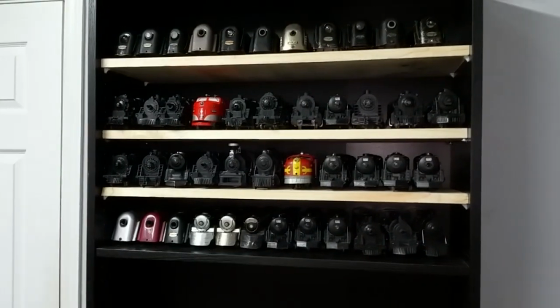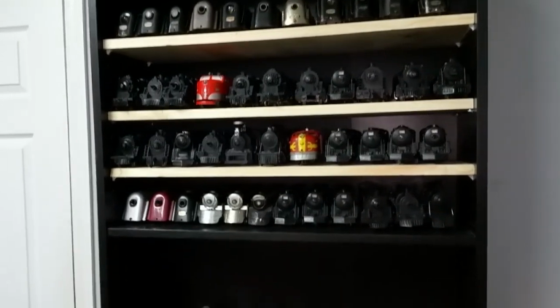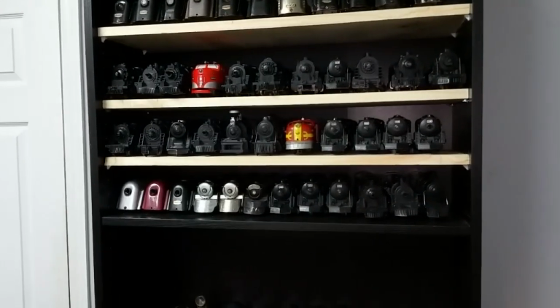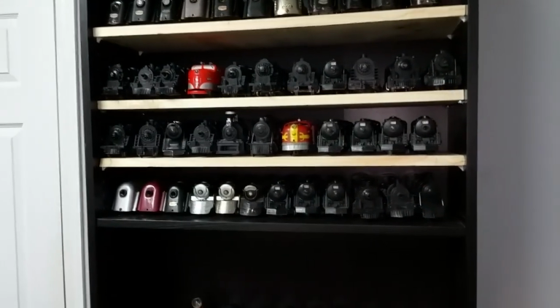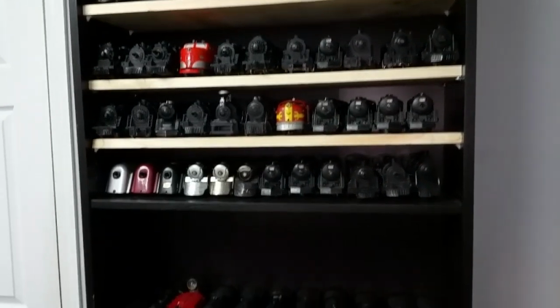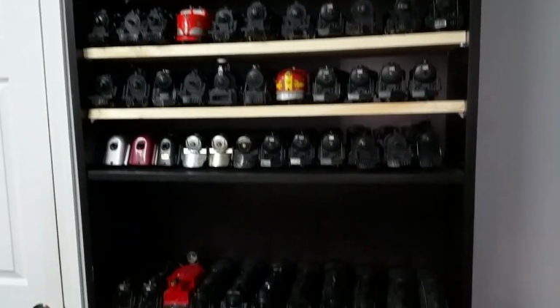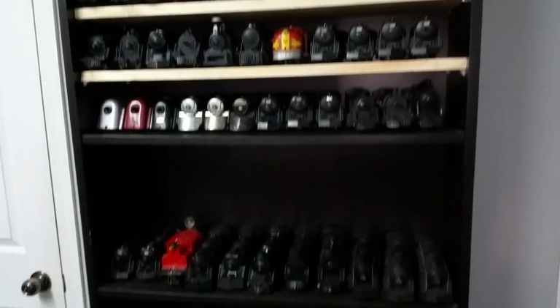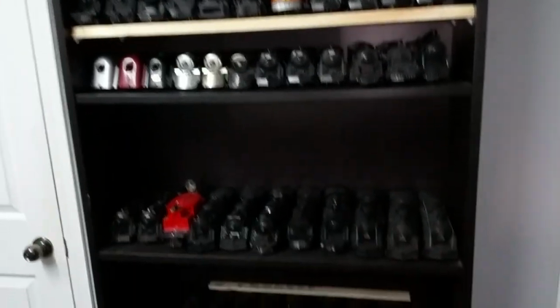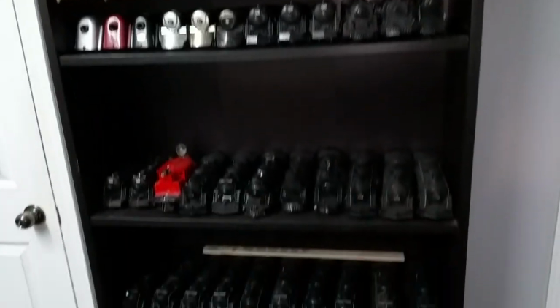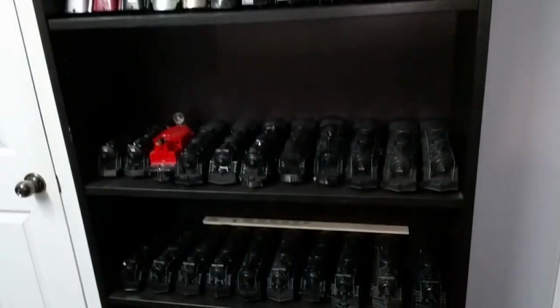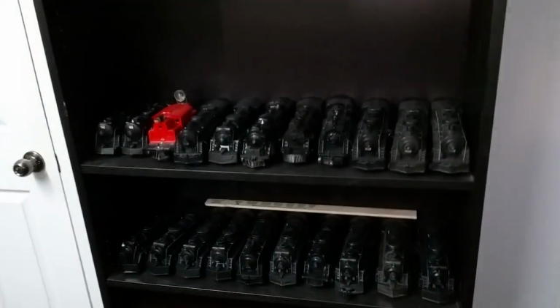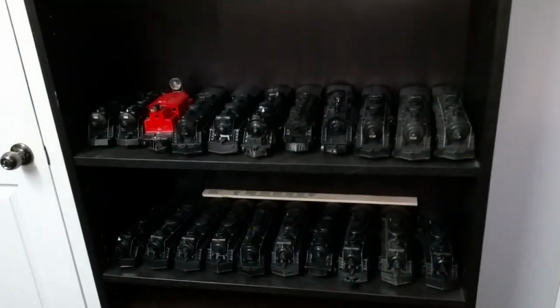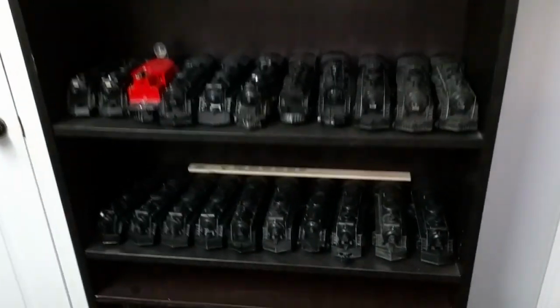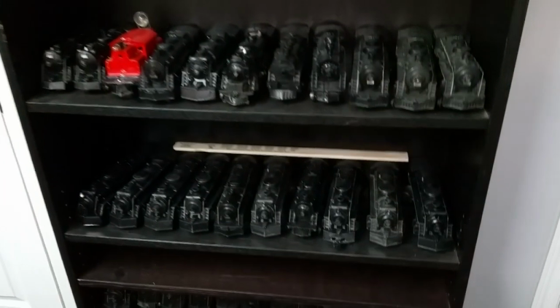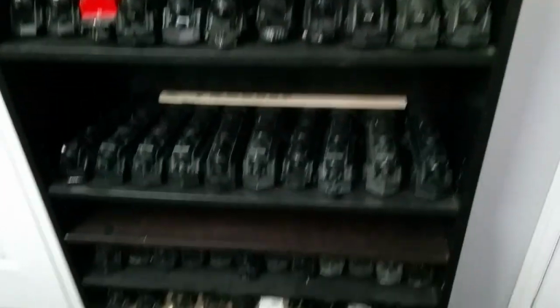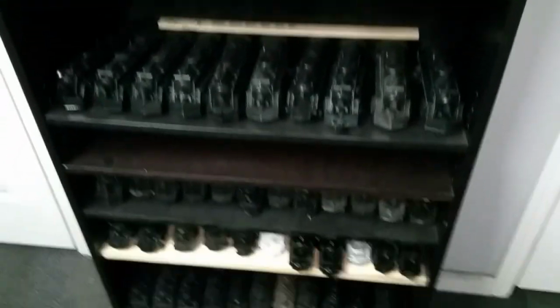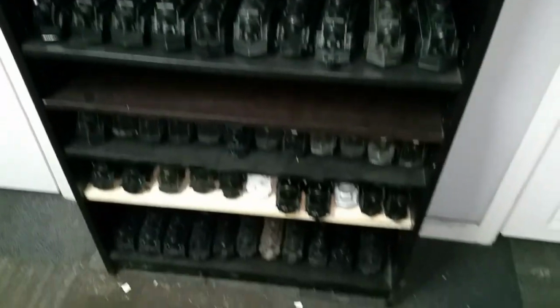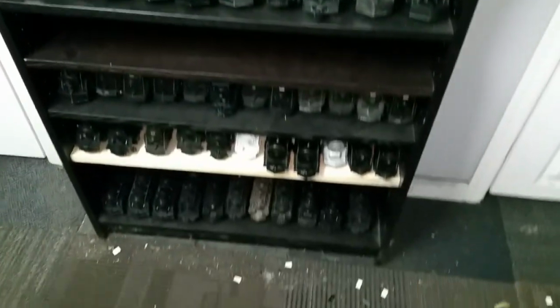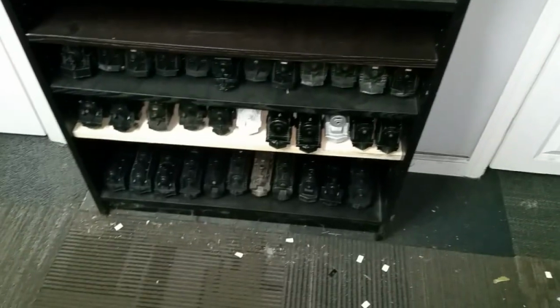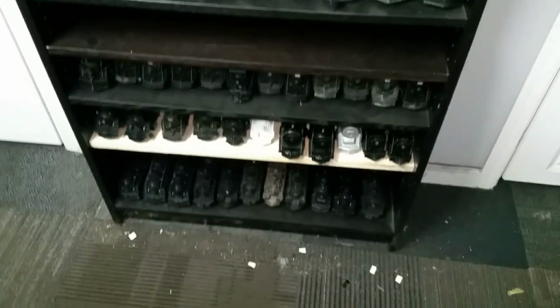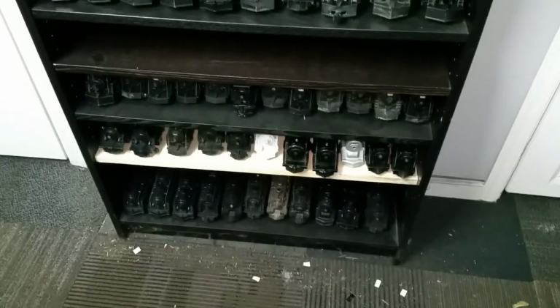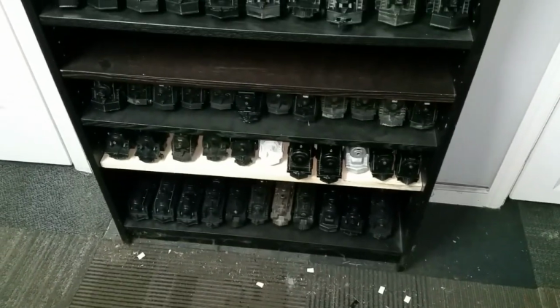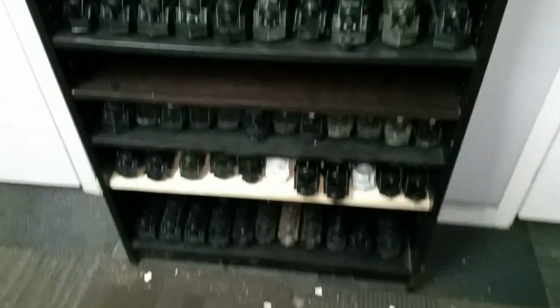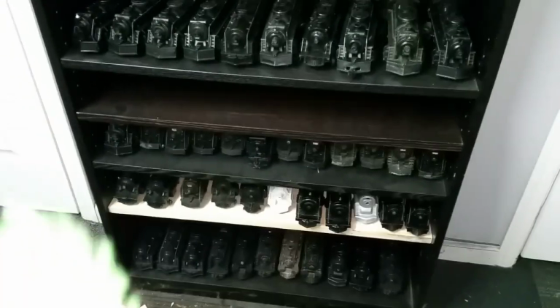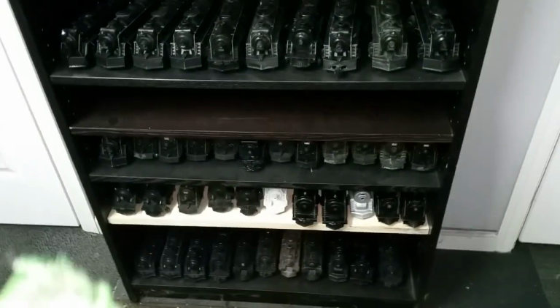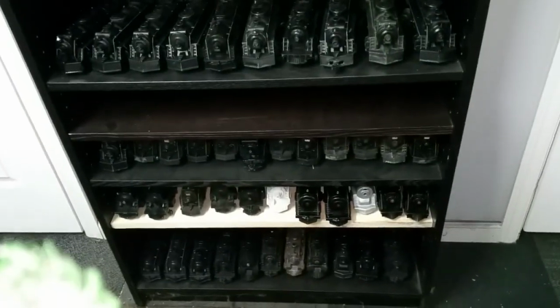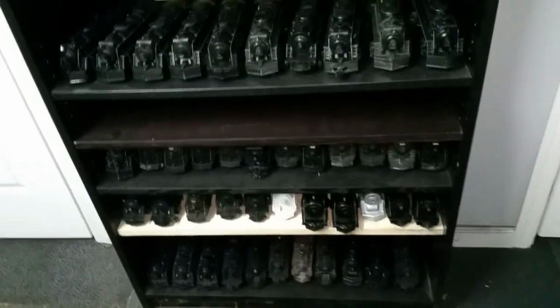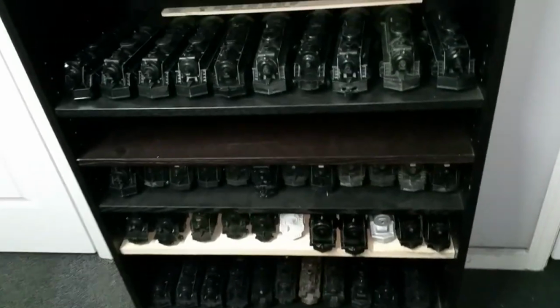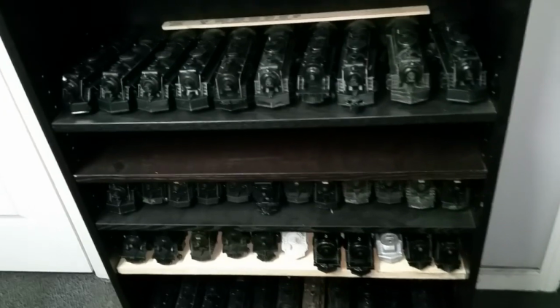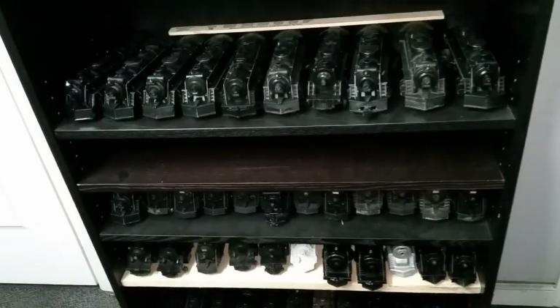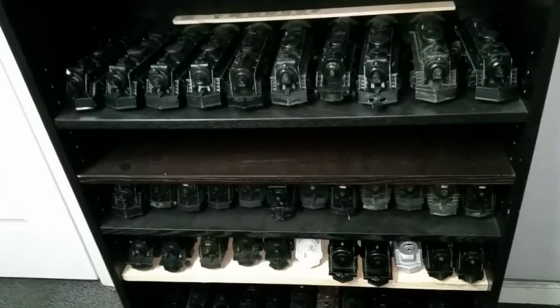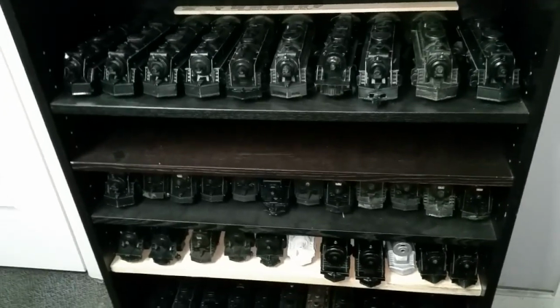I'll be adding more, and I'll be able to store 150 locomotives in this bookcase. I'm getting more and more locomotives, so once this bookcase is full, like I said, it'll hold 150. I'm going to have lots of room.